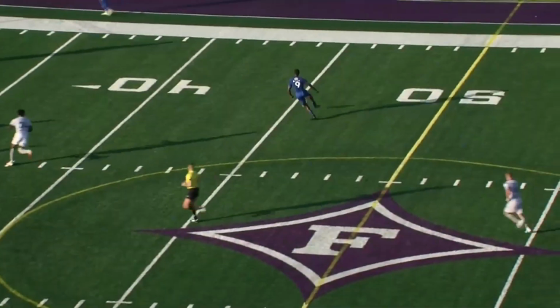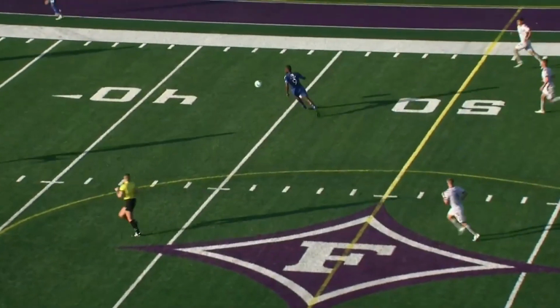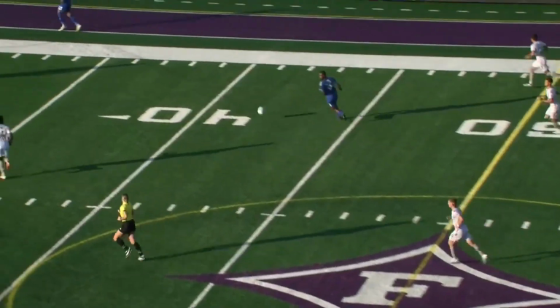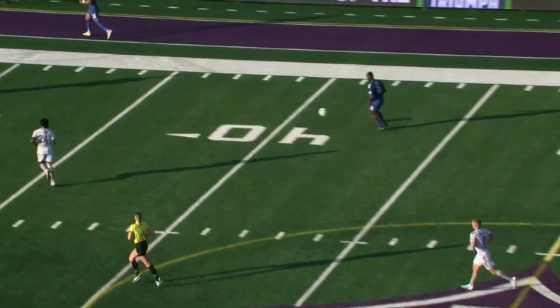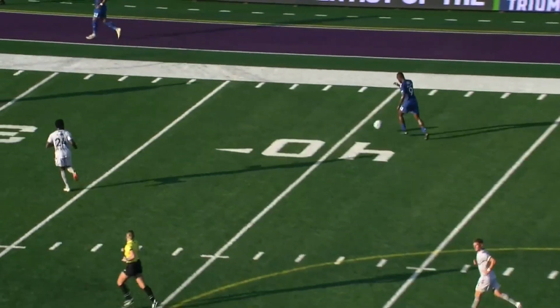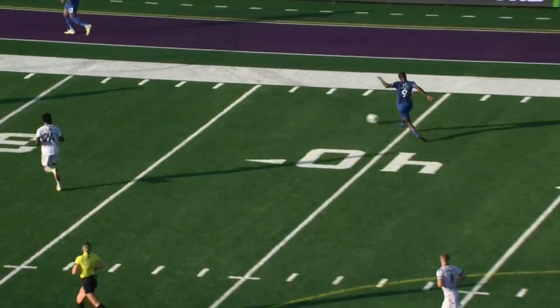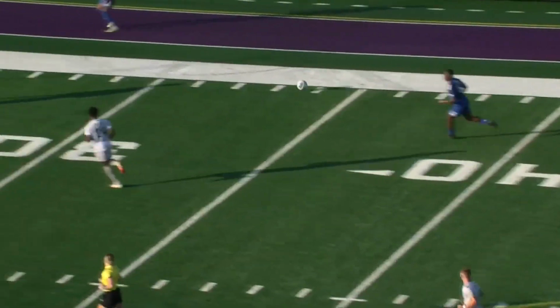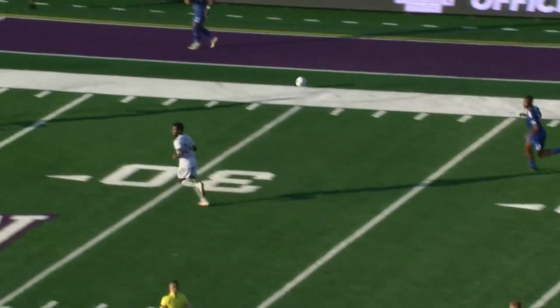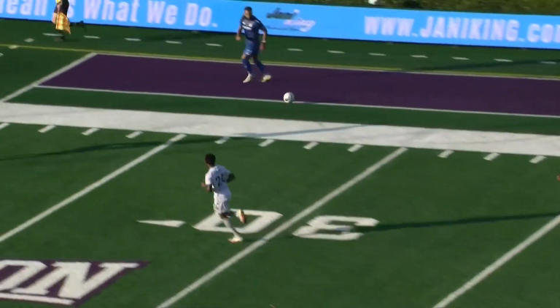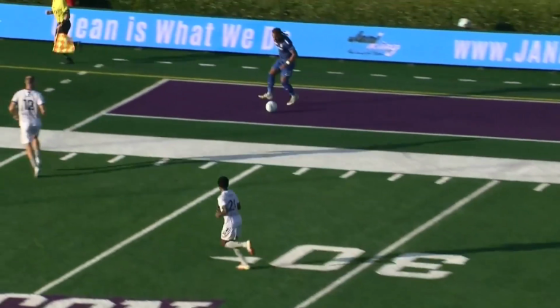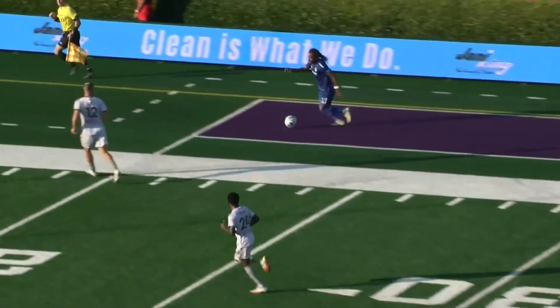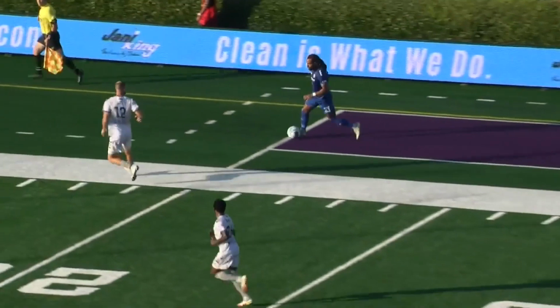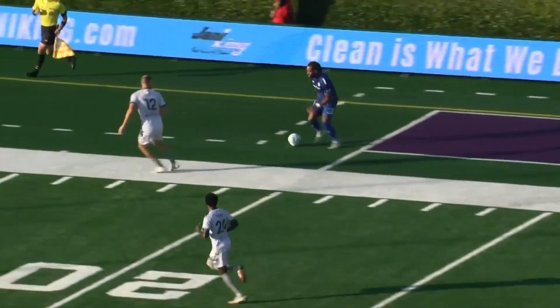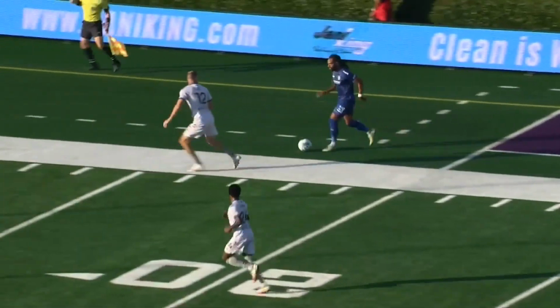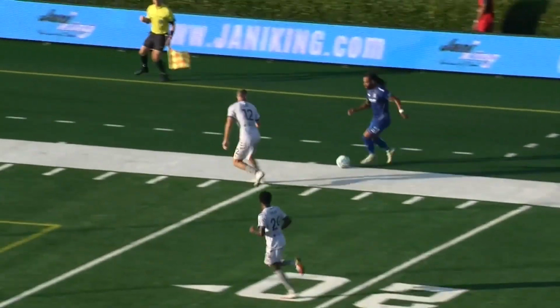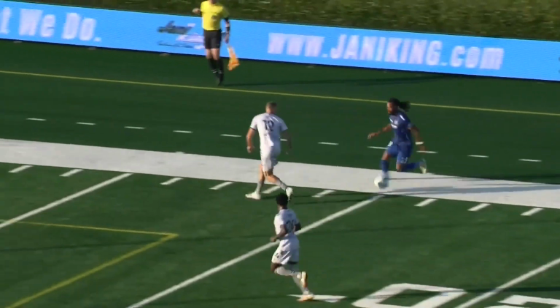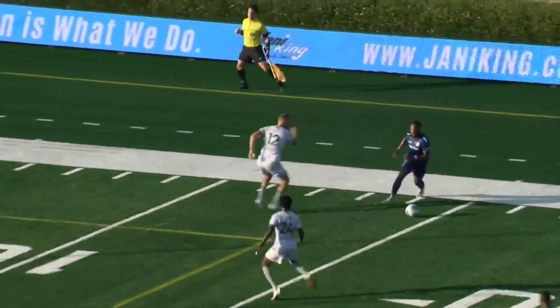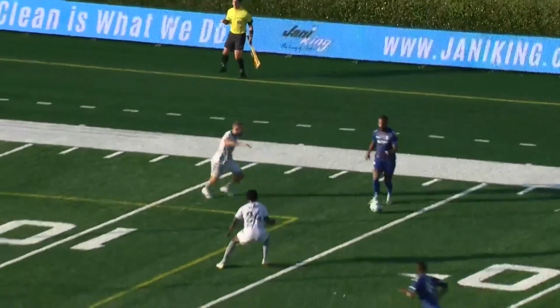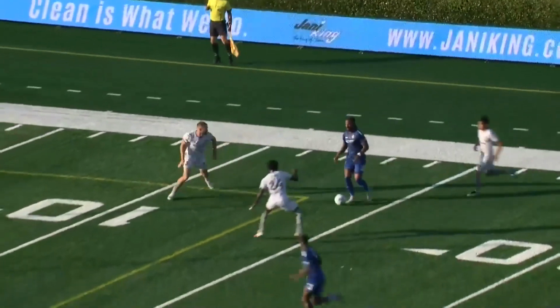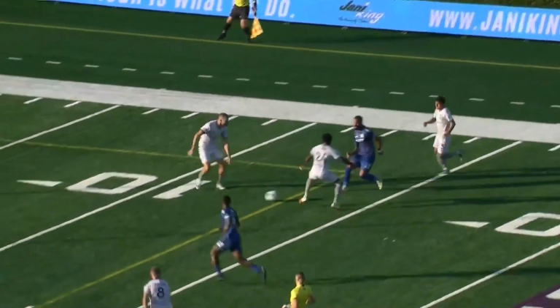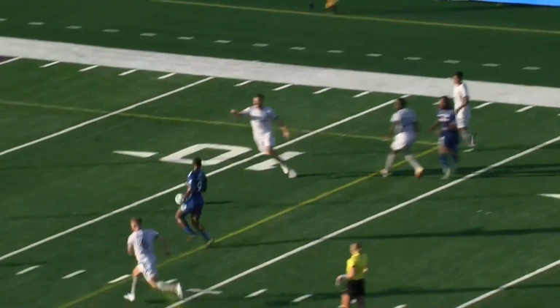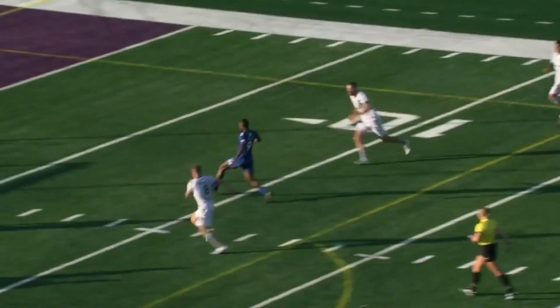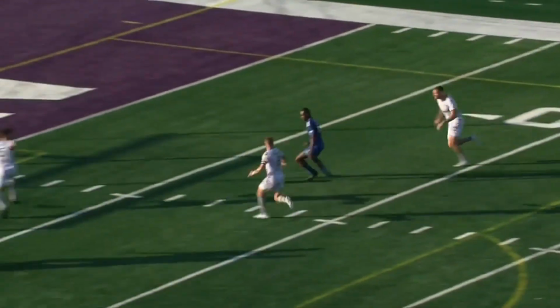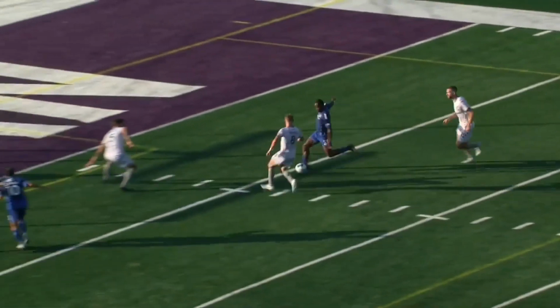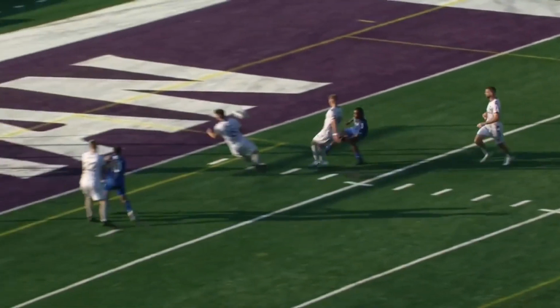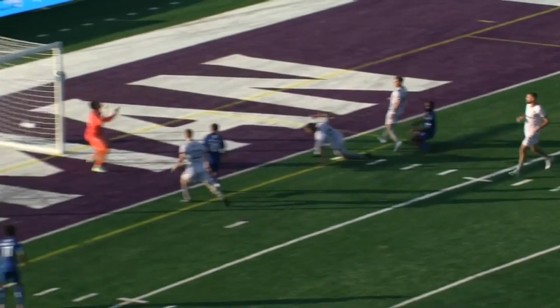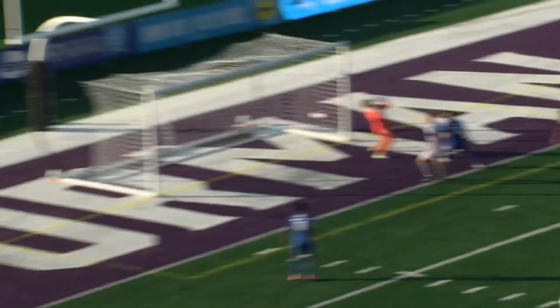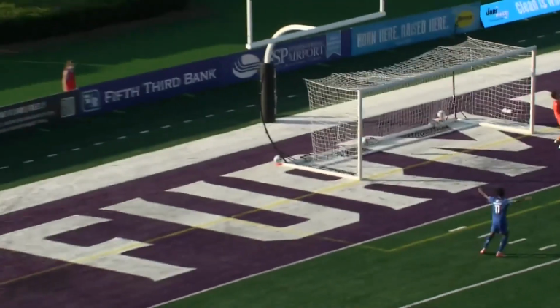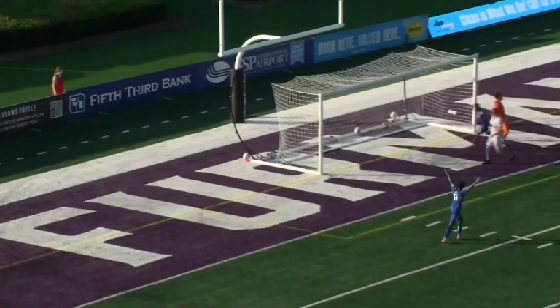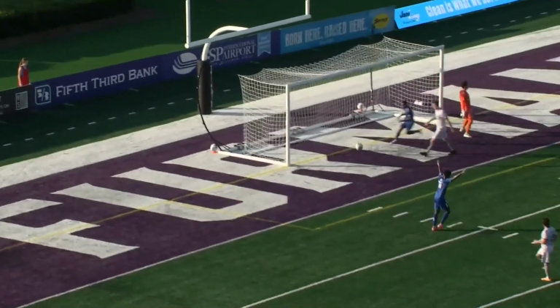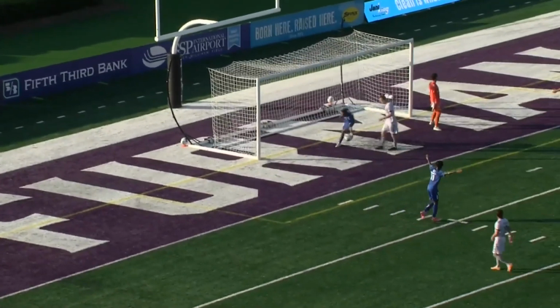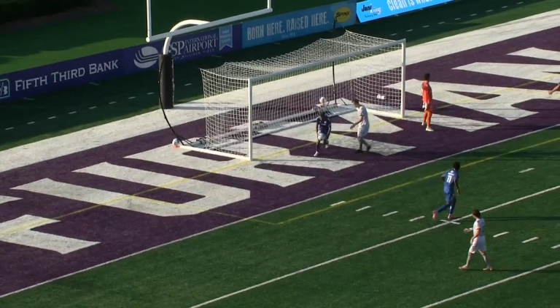Far too much space here as he picked it up on the 45-yard line himself. Wide to Johnson, just made the run in. It was a lovely little ball through — far too much space, nobody tracked him back.